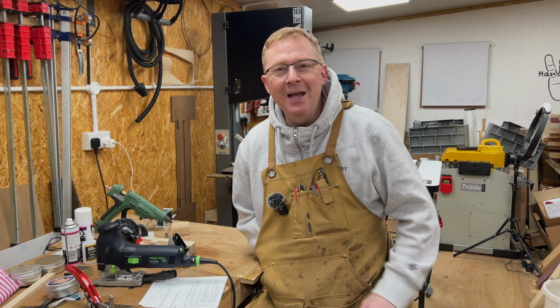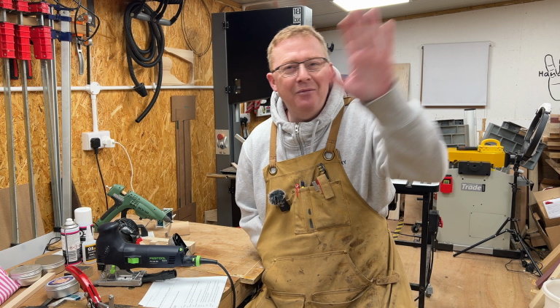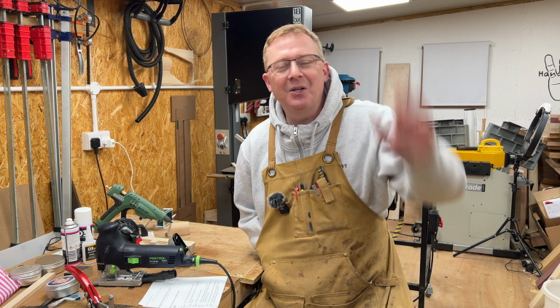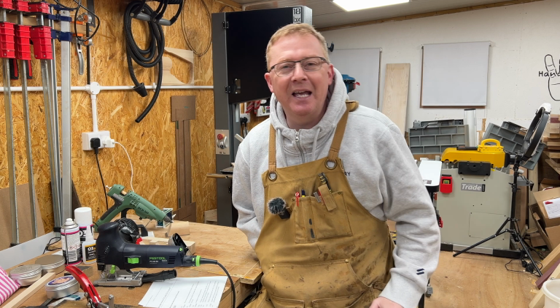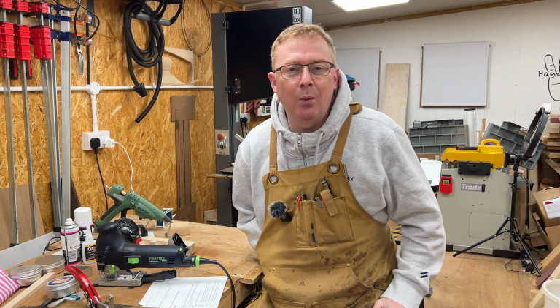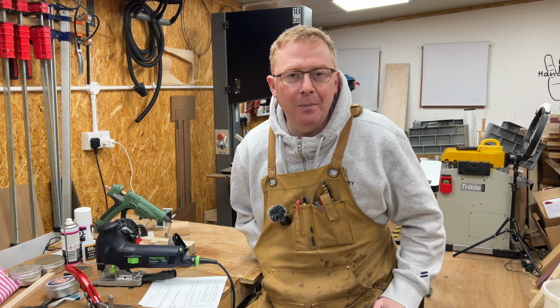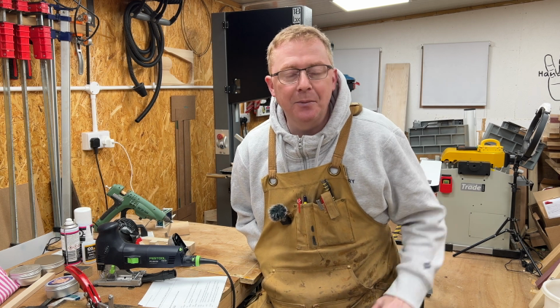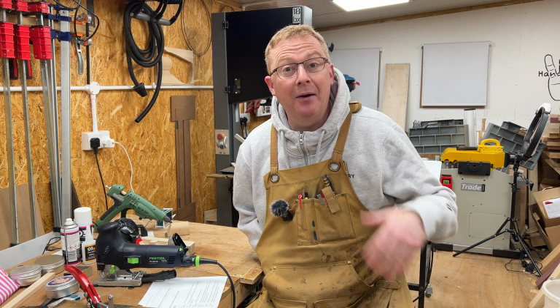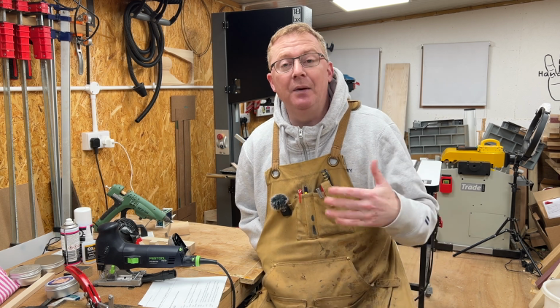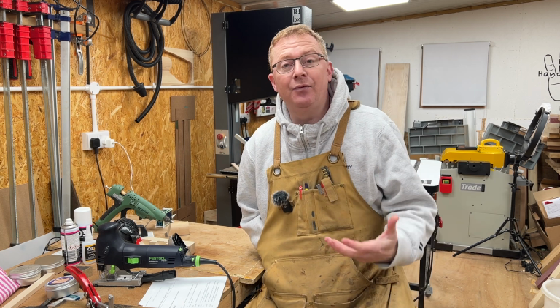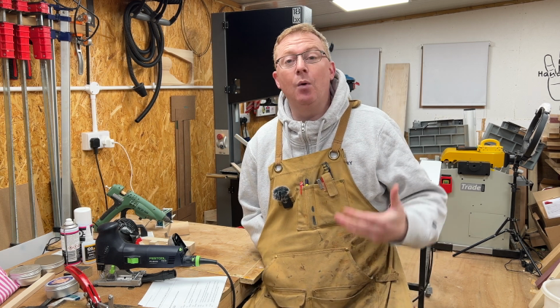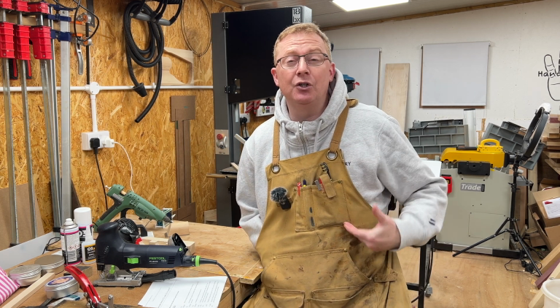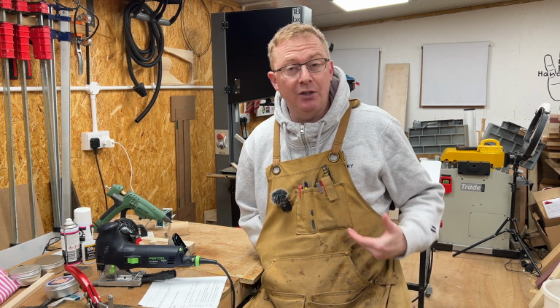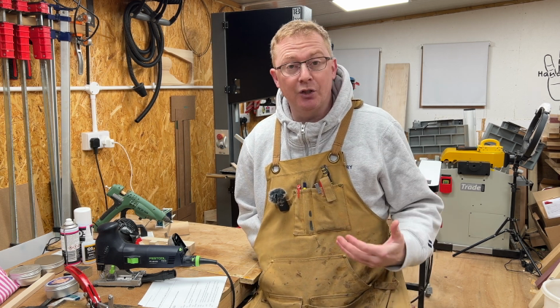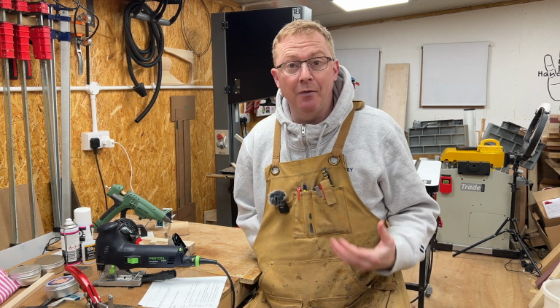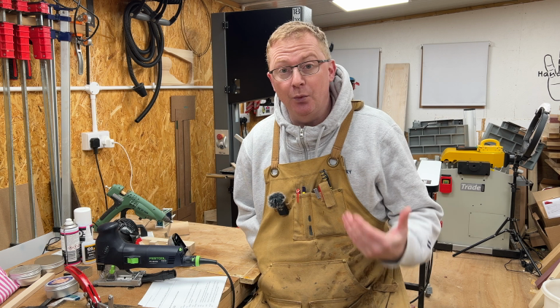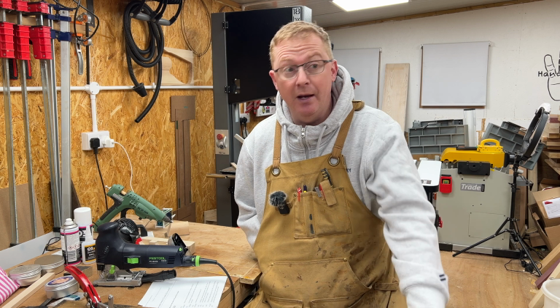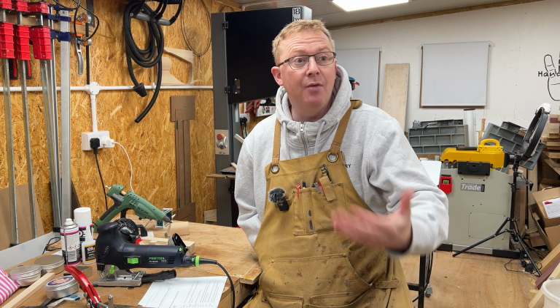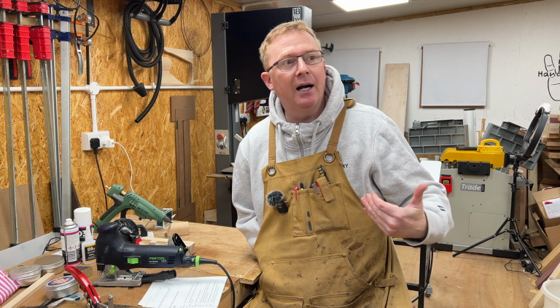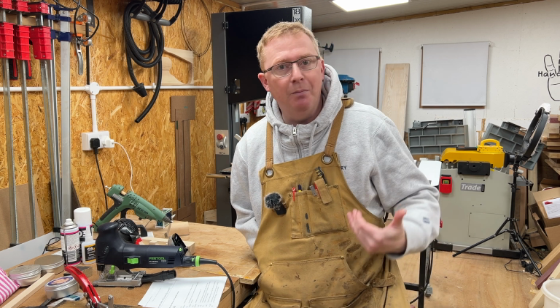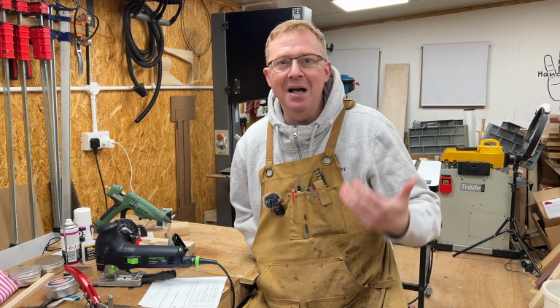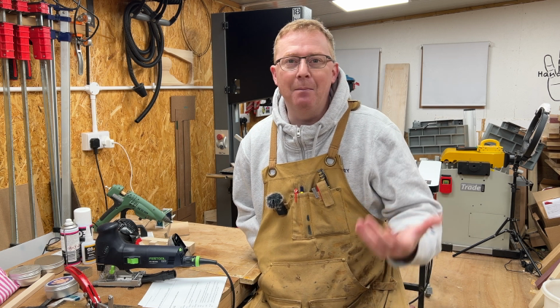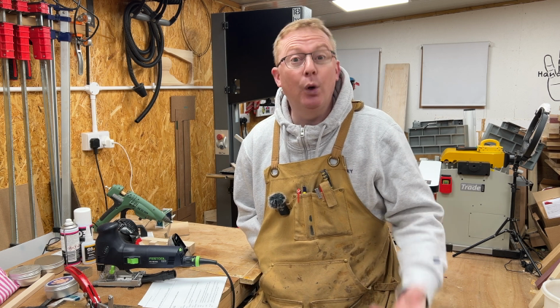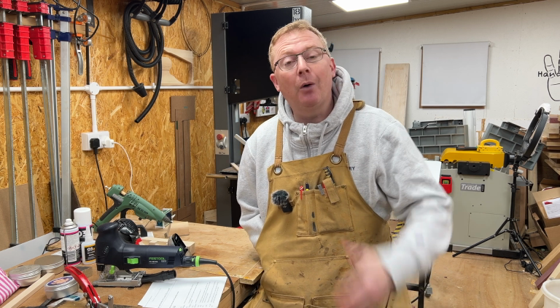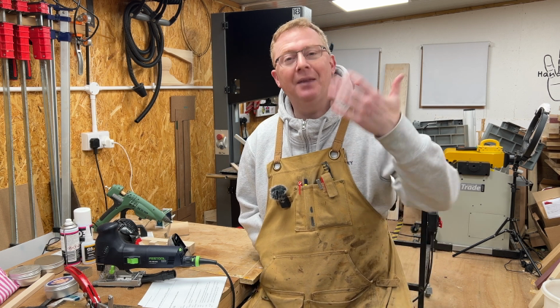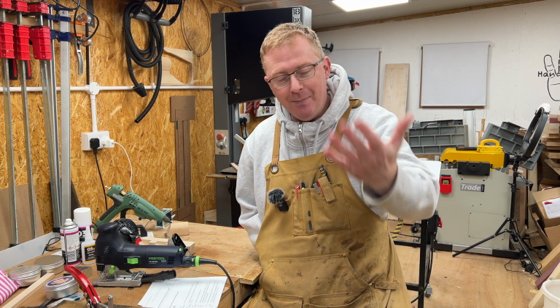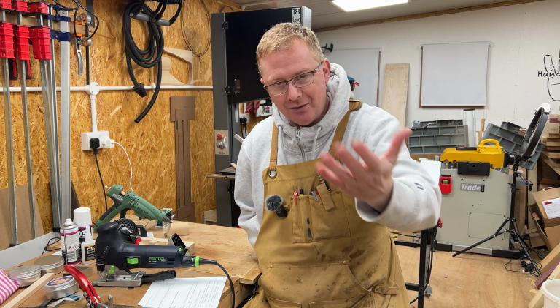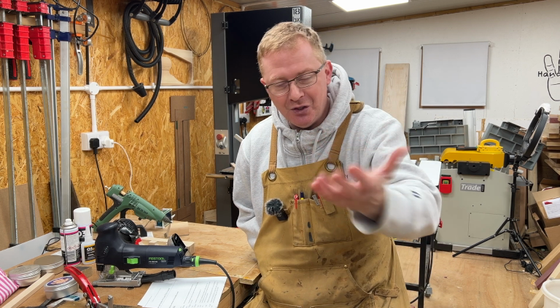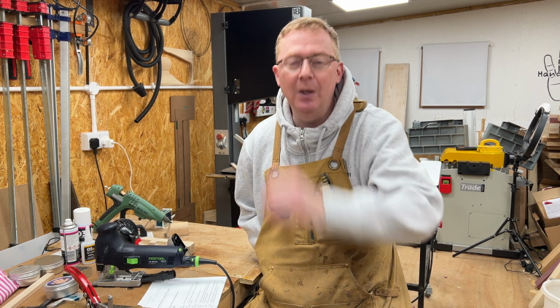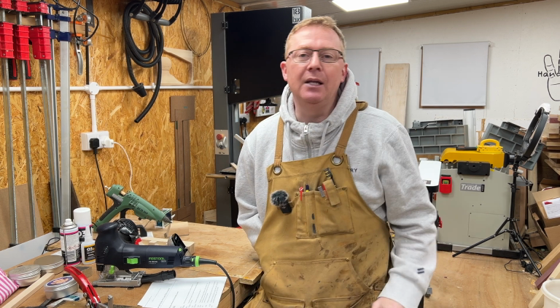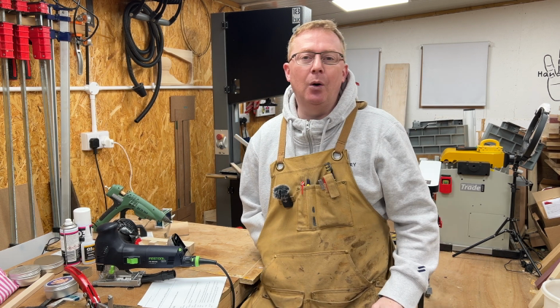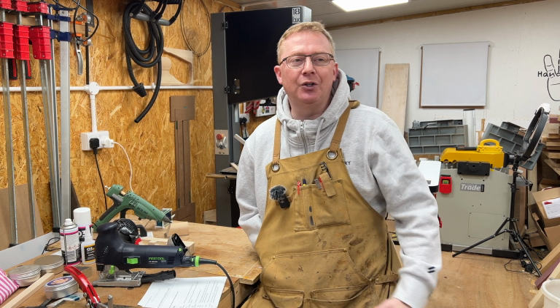All right folks, hello again and welcome back to my channel. In this video I'd just like to share some information with you in regards to me and my workshop that may be relevant to you in your workshop.